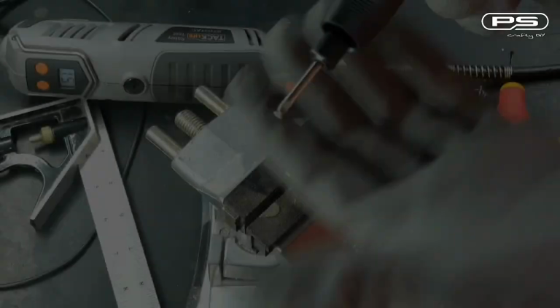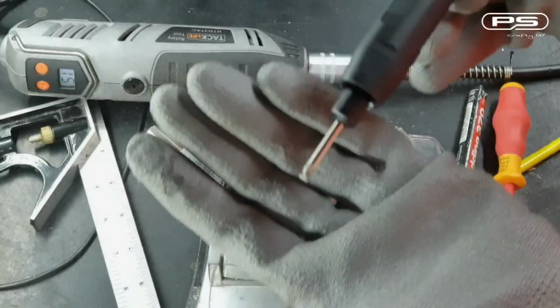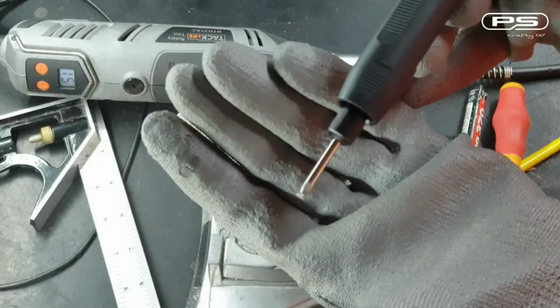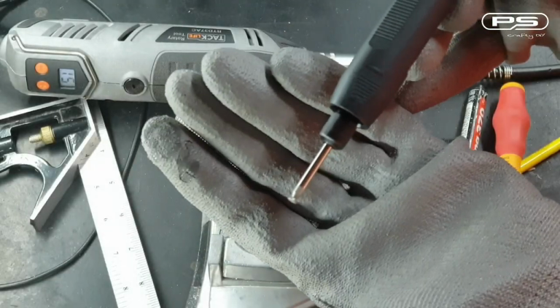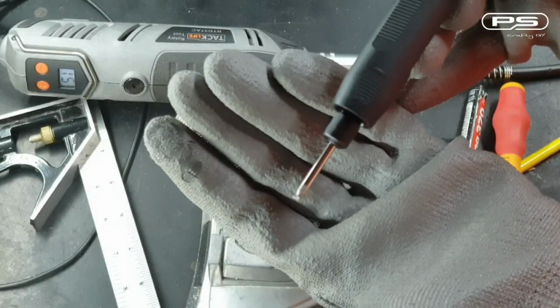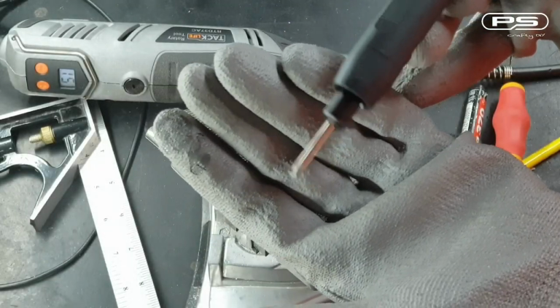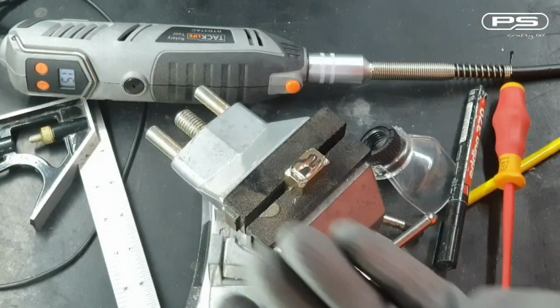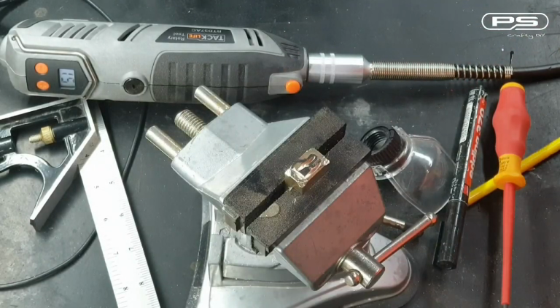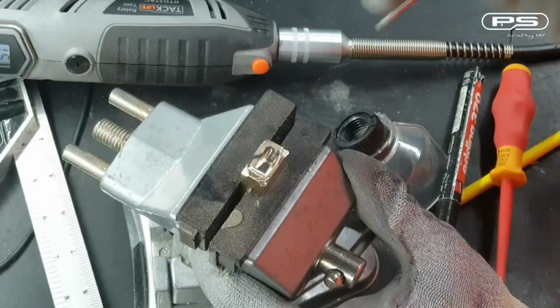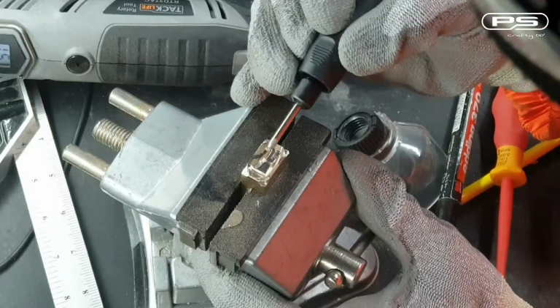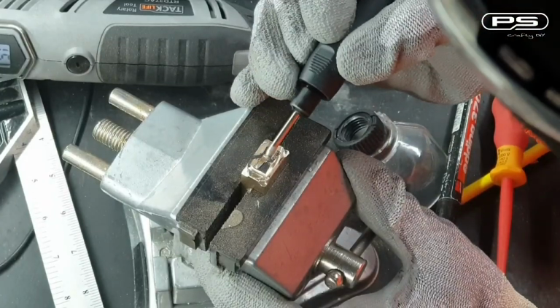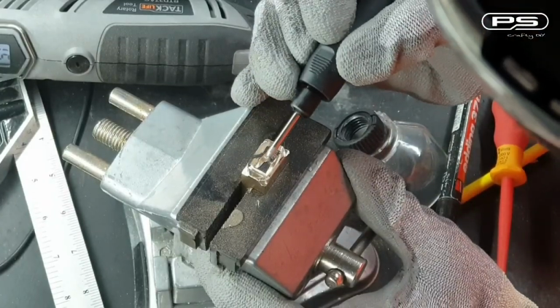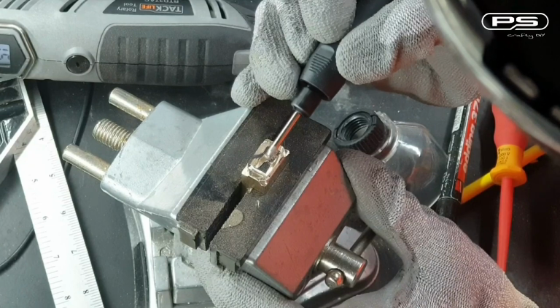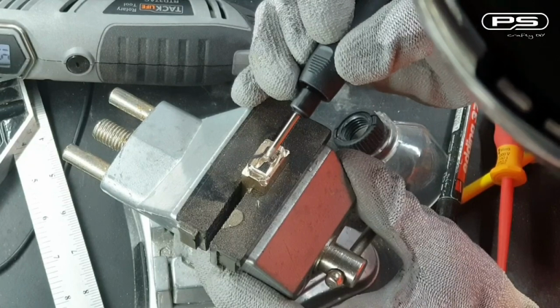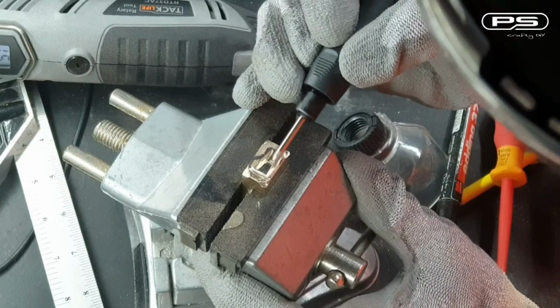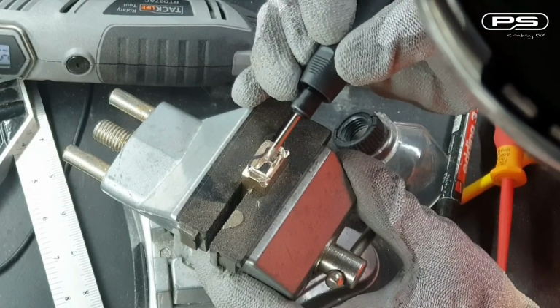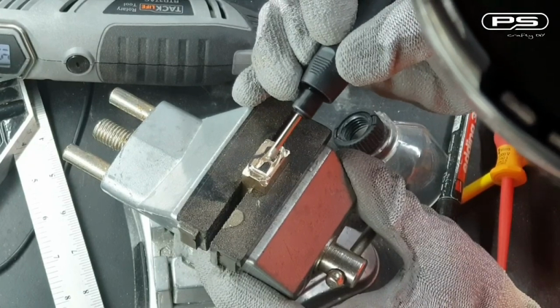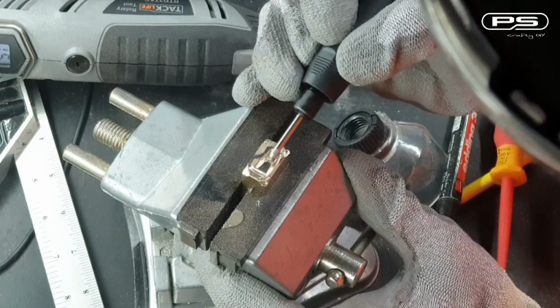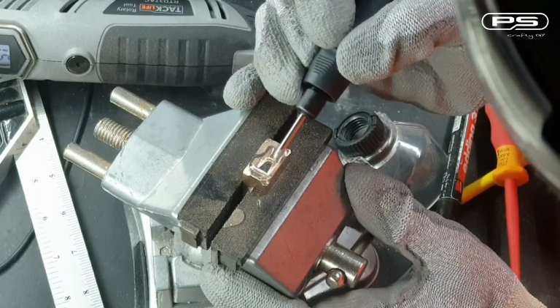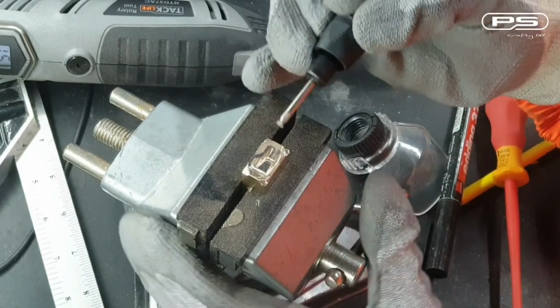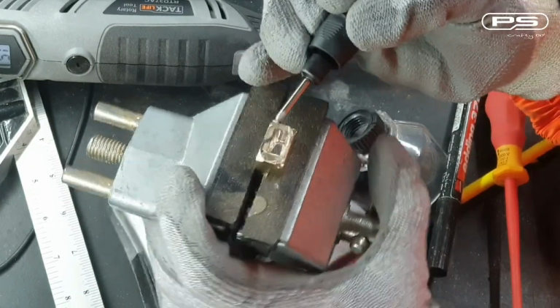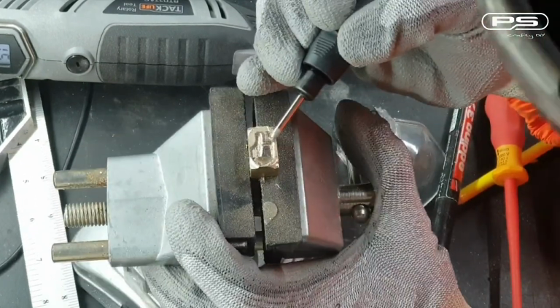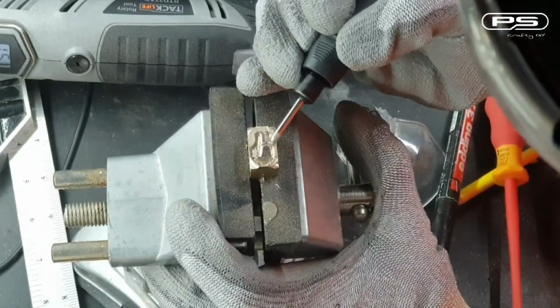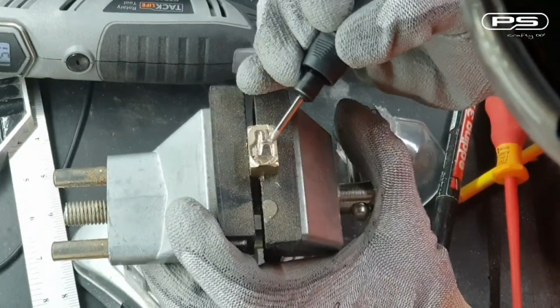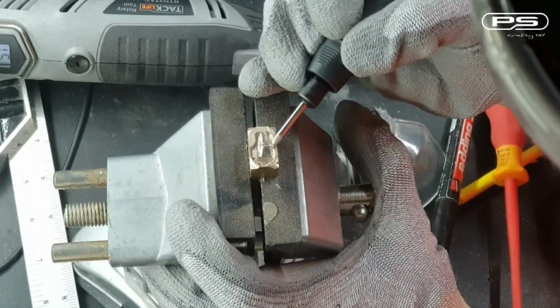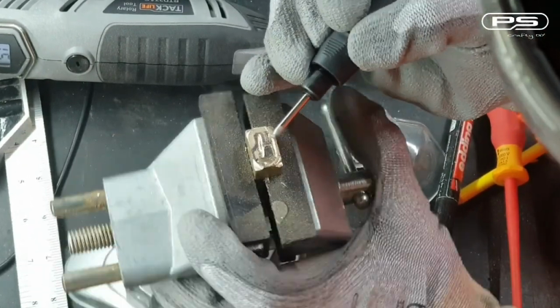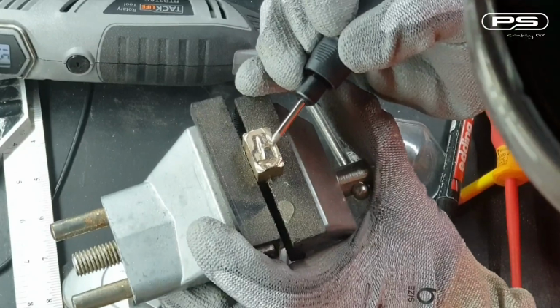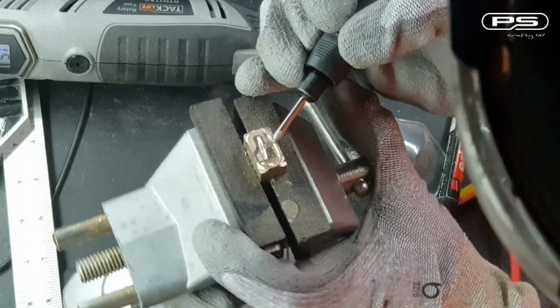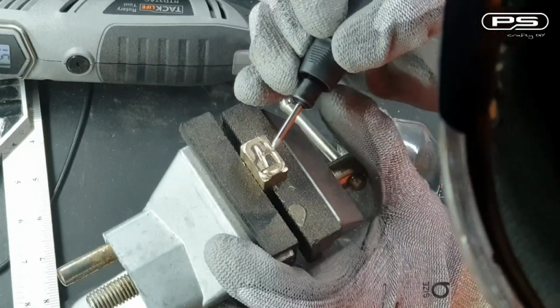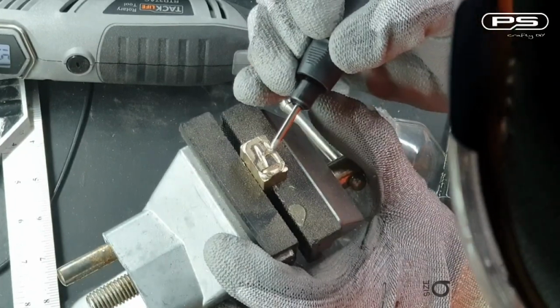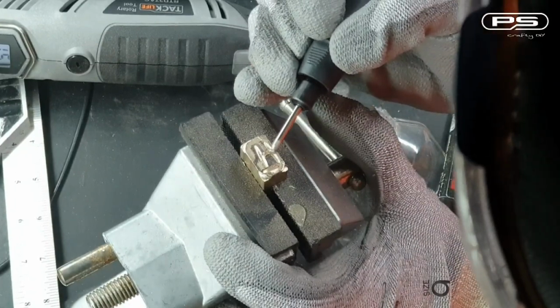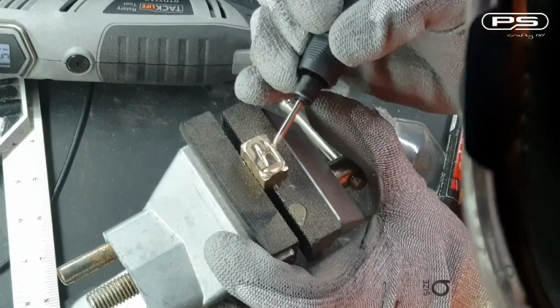Now it's time to switch to the diamond bur. First time using an inverted cone to carve the letters. Same rules apply here — let the bur glide and do its job. Slowly do a bit at a time and keep checking the work.